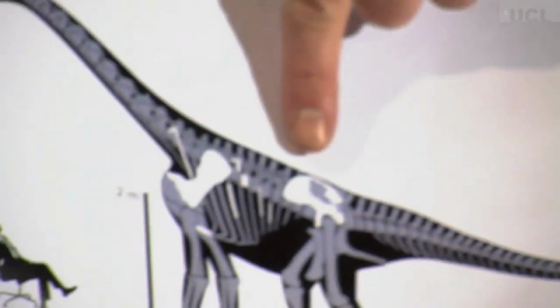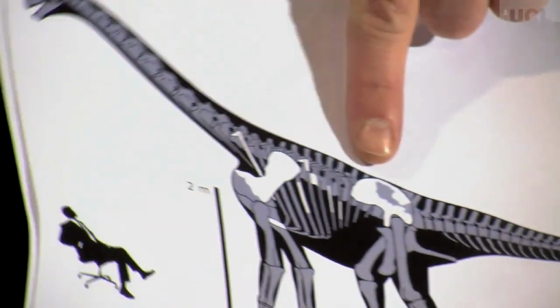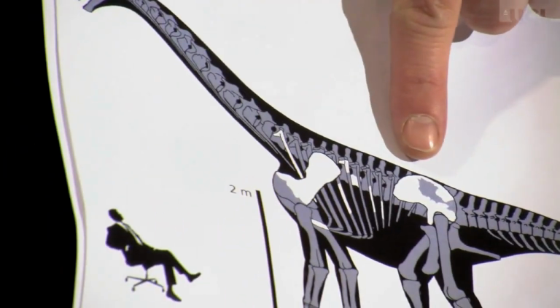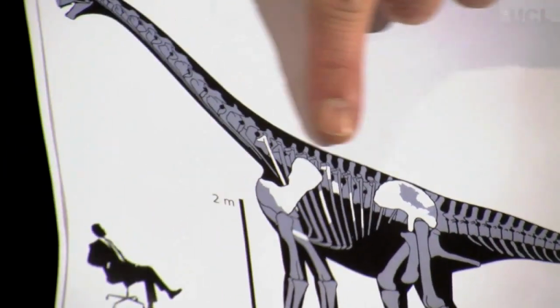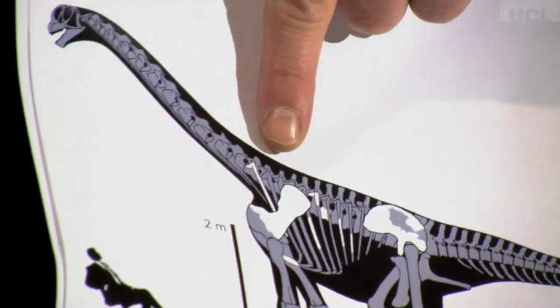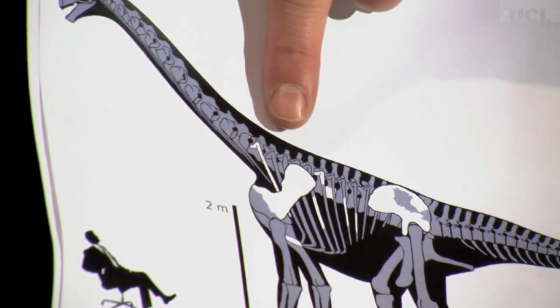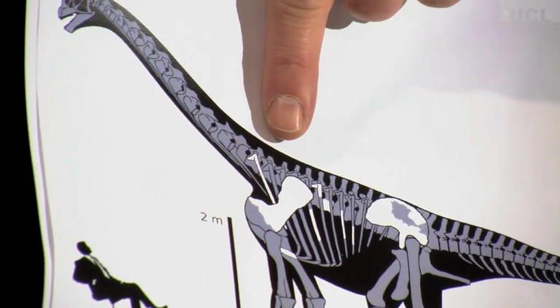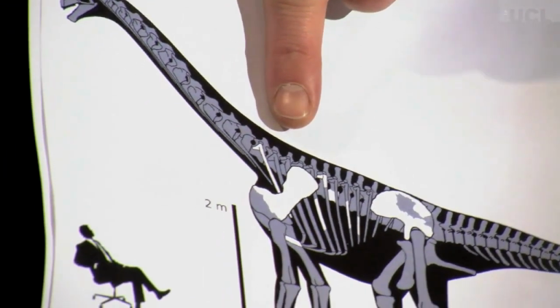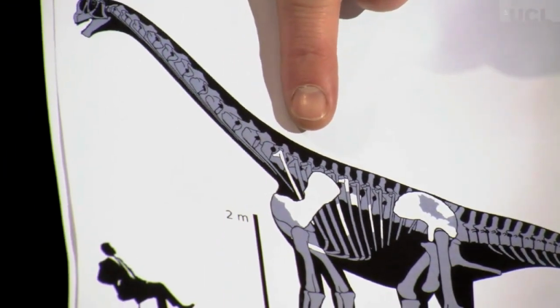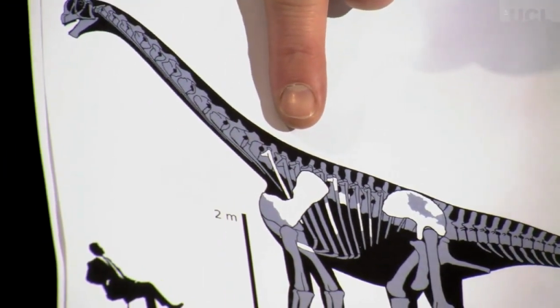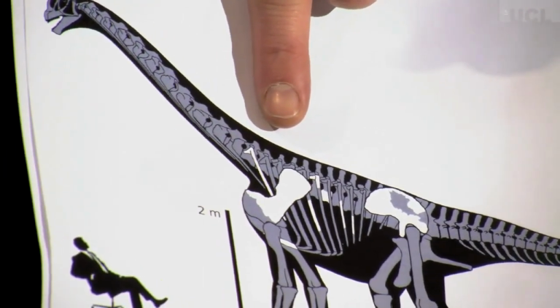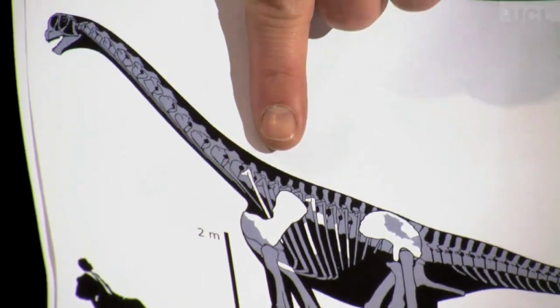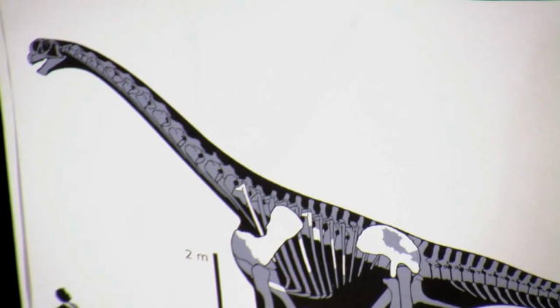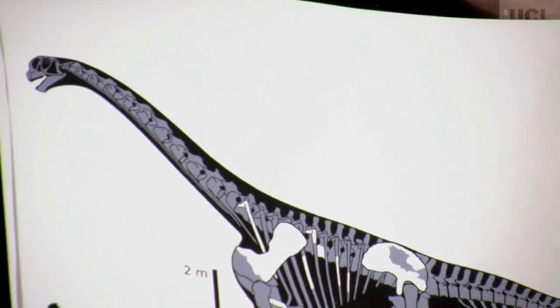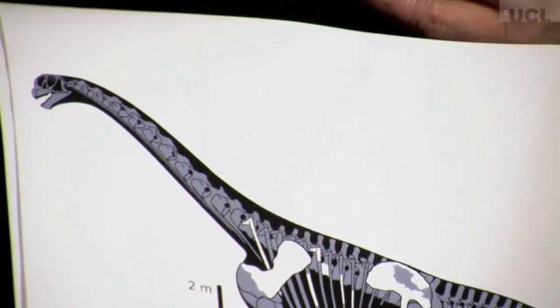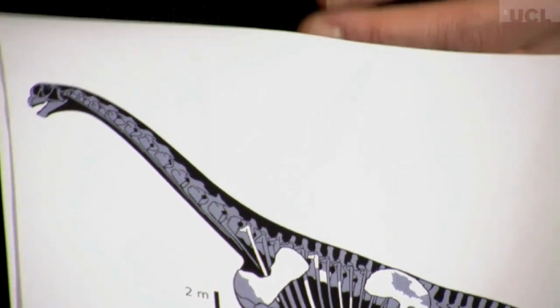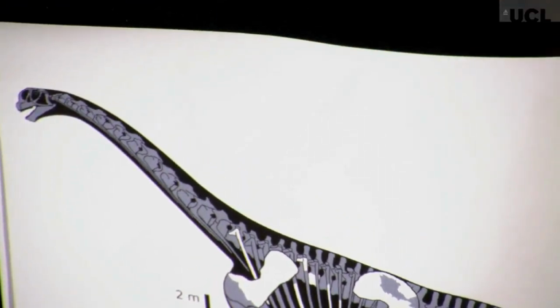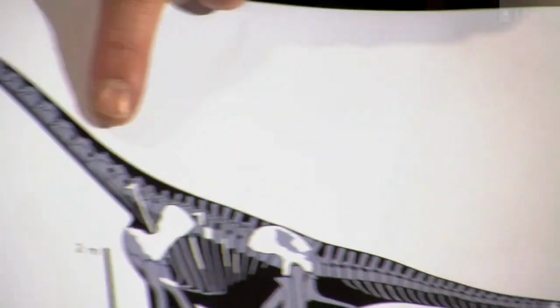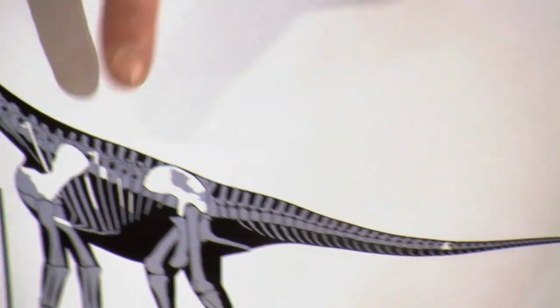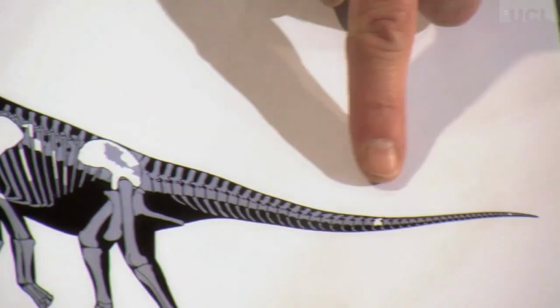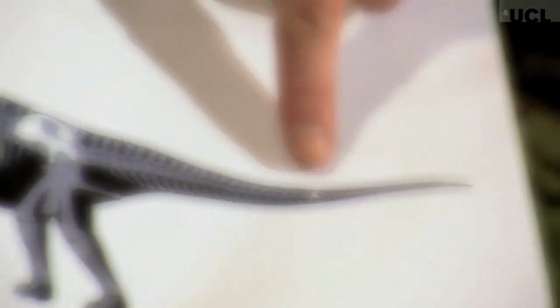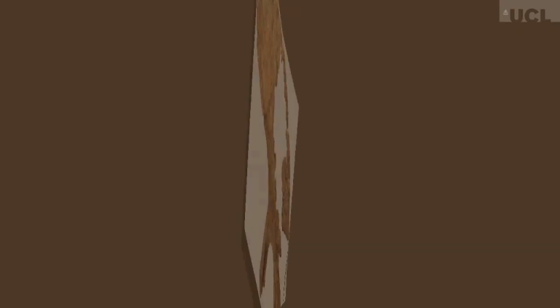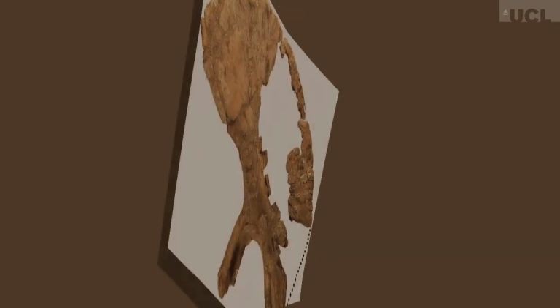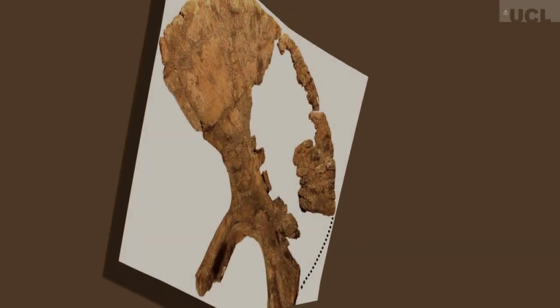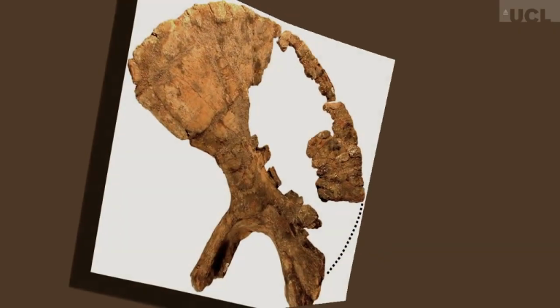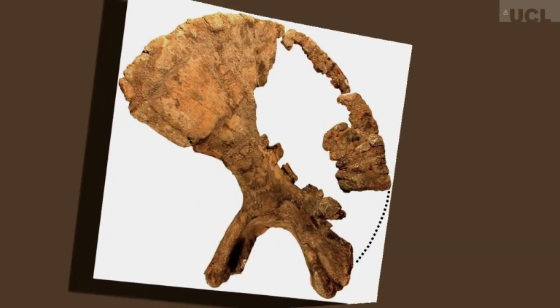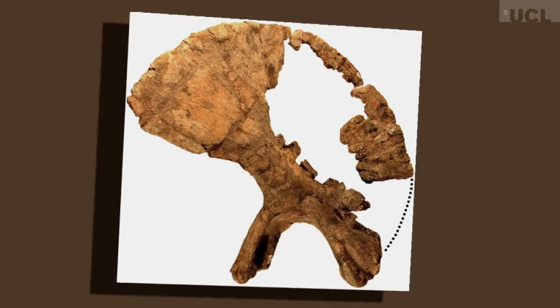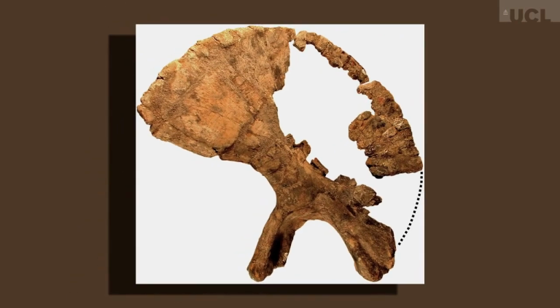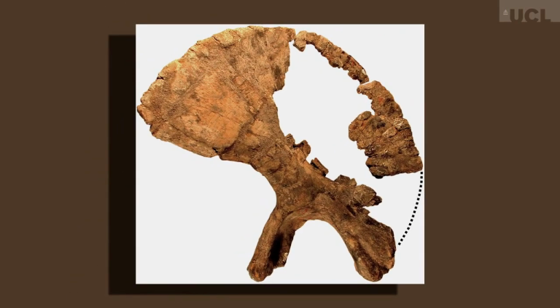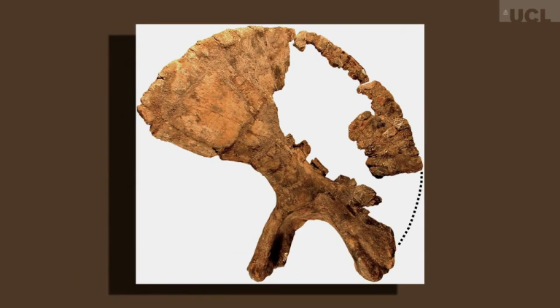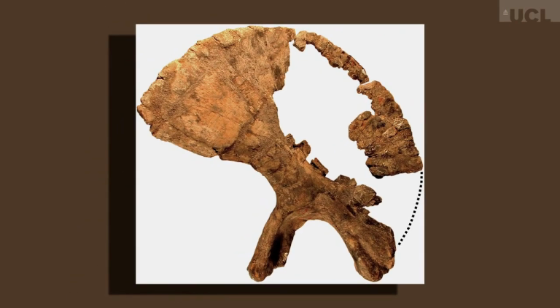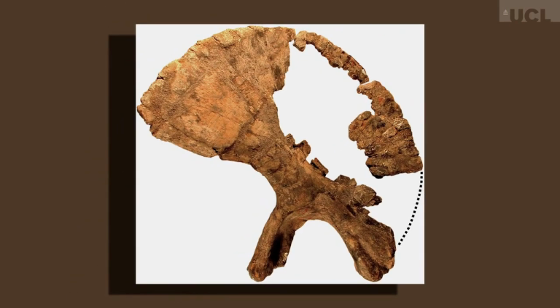Here we have the hip bone, here the shoulder blade — those are the two most significant bits we have. And then these various fragments of ribs and the occasional vertebra. This is a photograph of the hip bone, which is the most informative of the bones of the new animal.